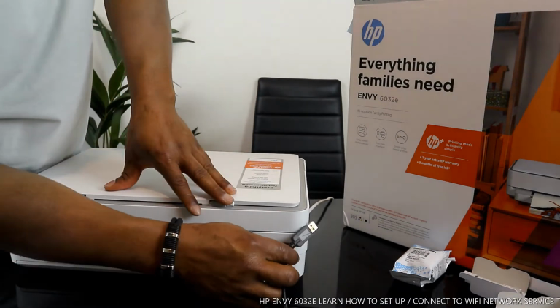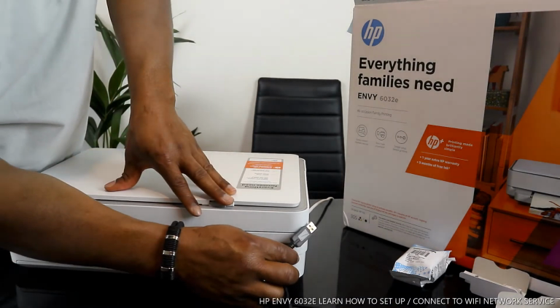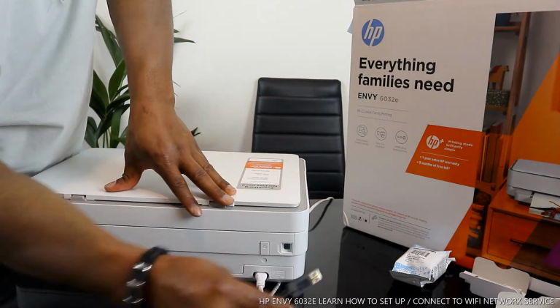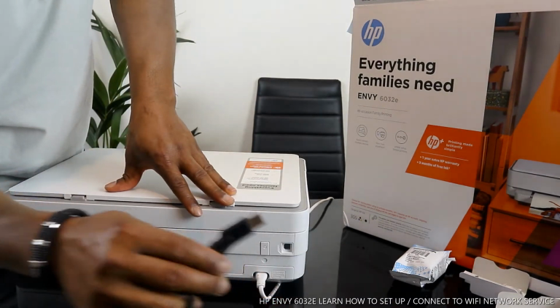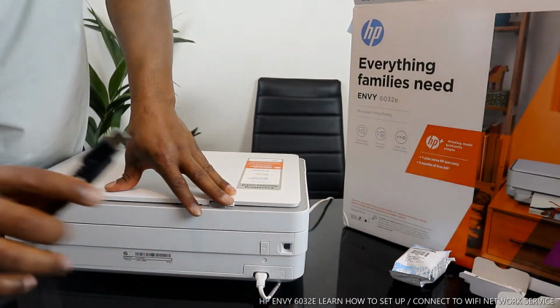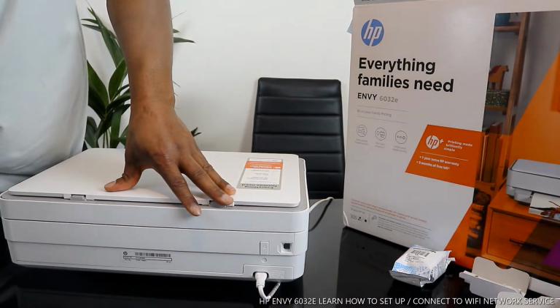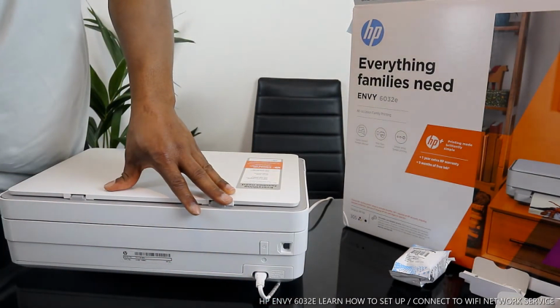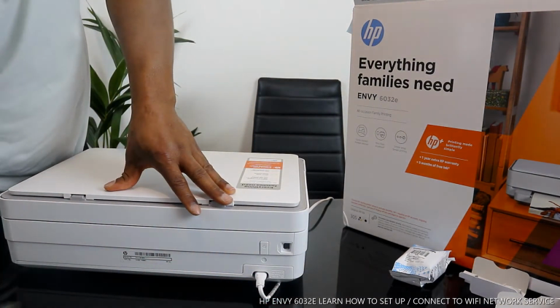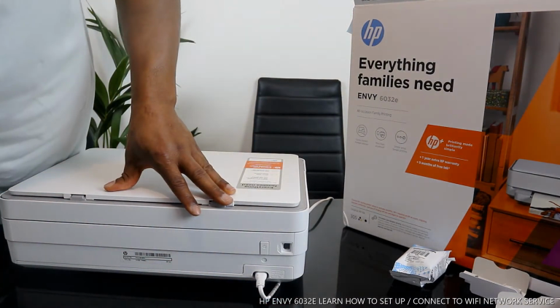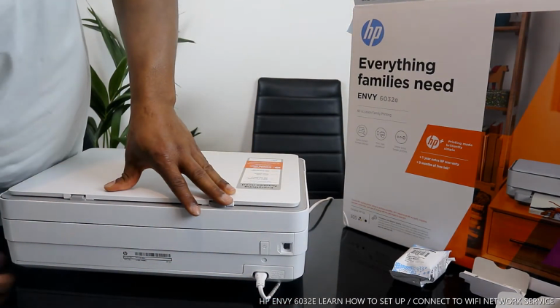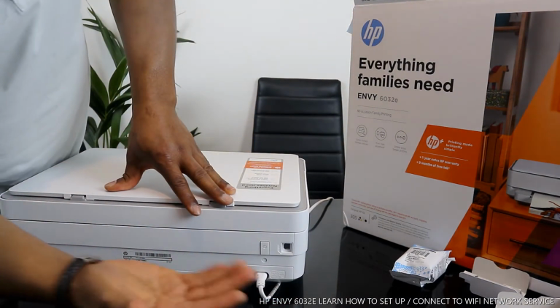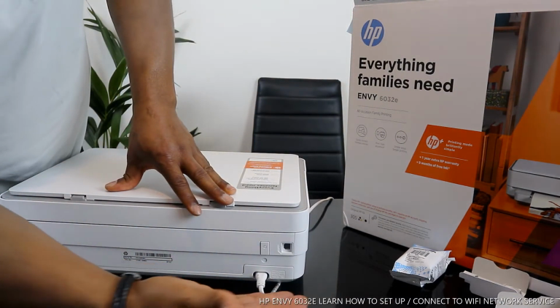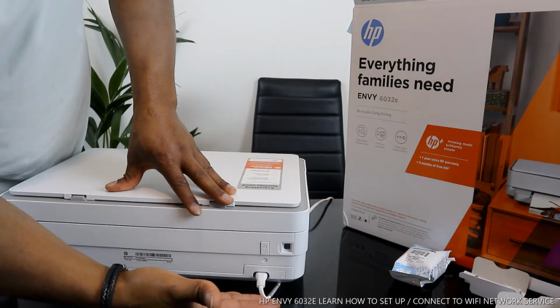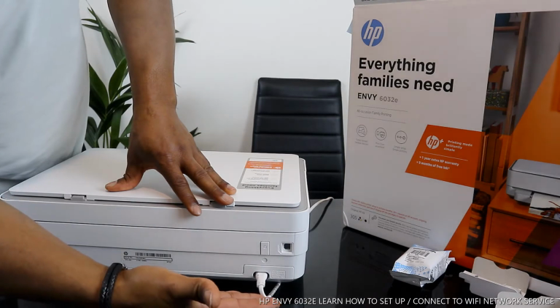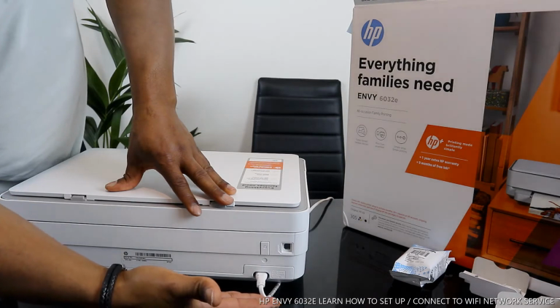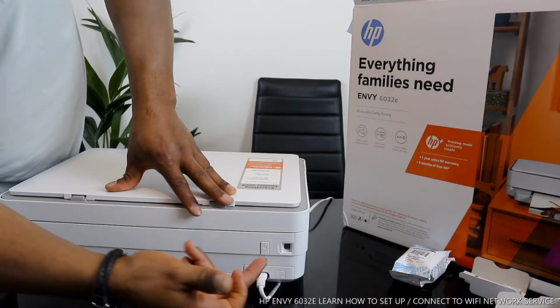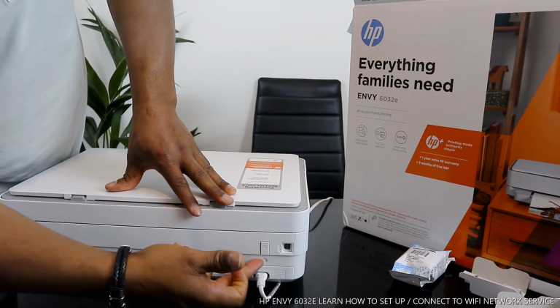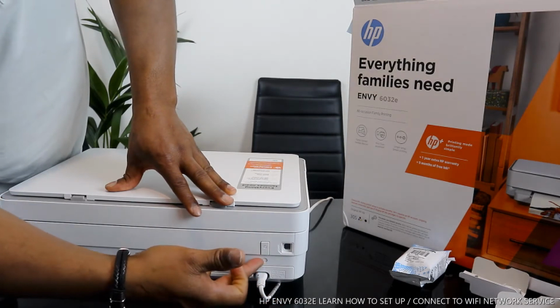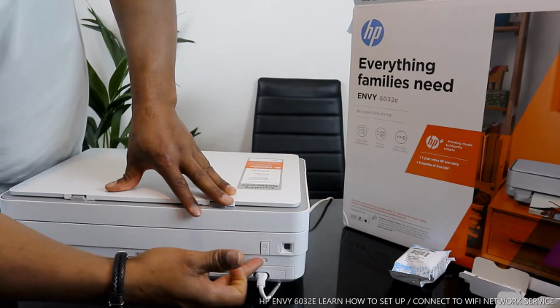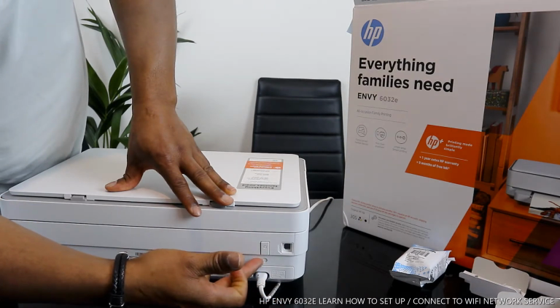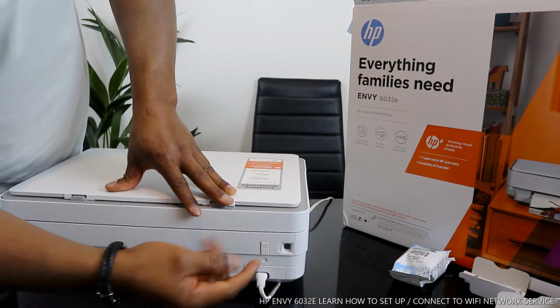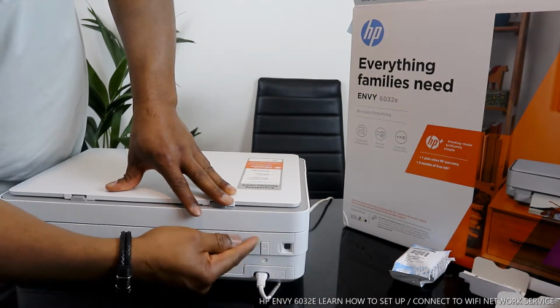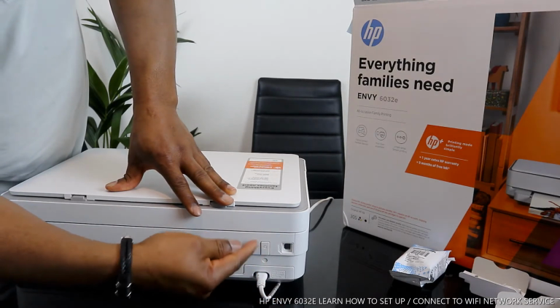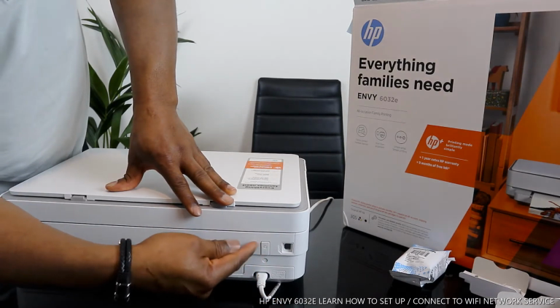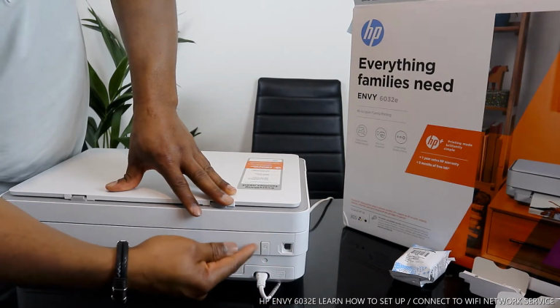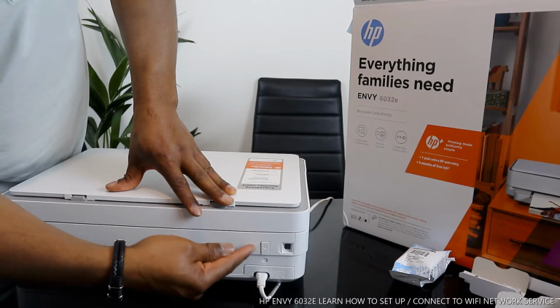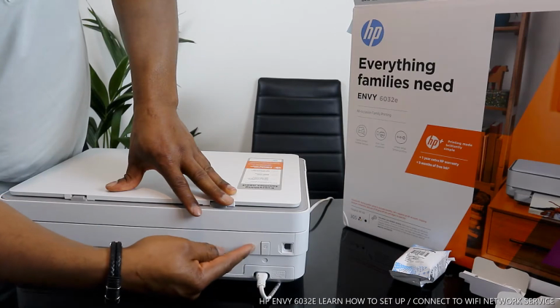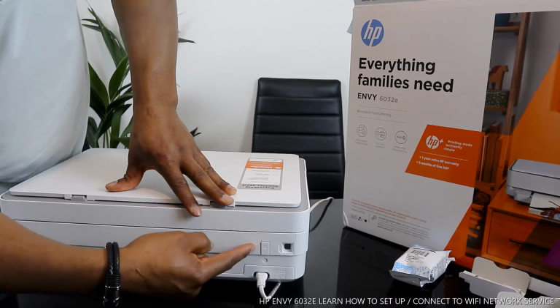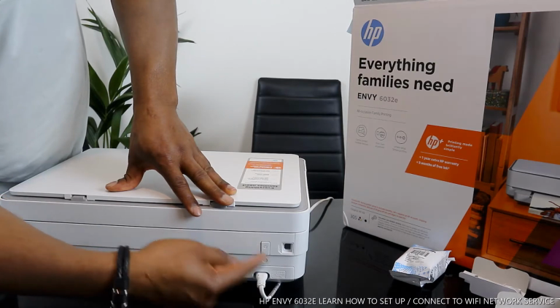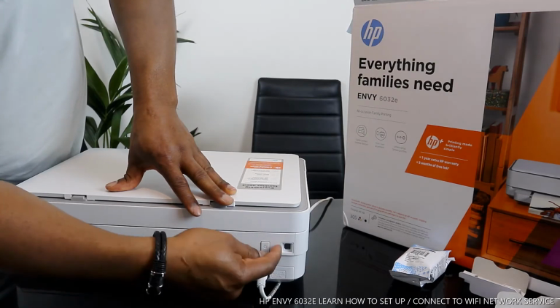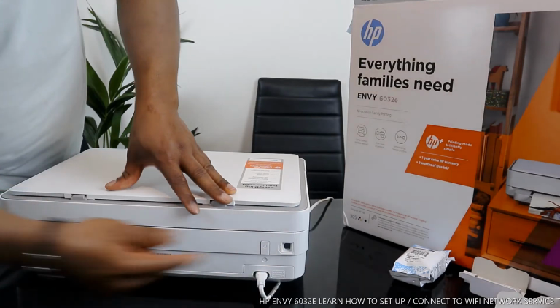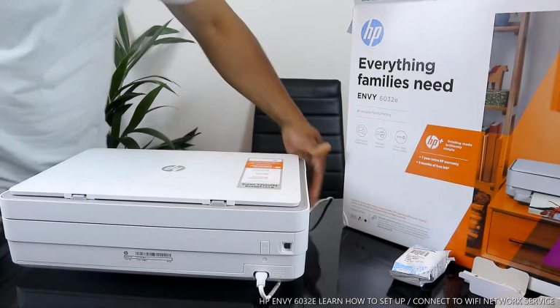What we're going to do is connect this printer to the Wi-Fi network. Like I said, the power cable, Wi-Fi switch on and off button, and the USB cable connection are all right here.